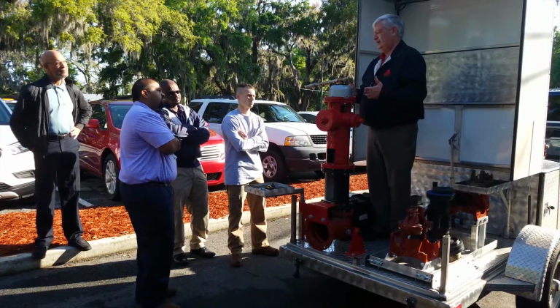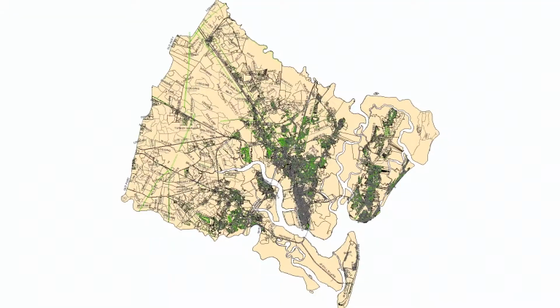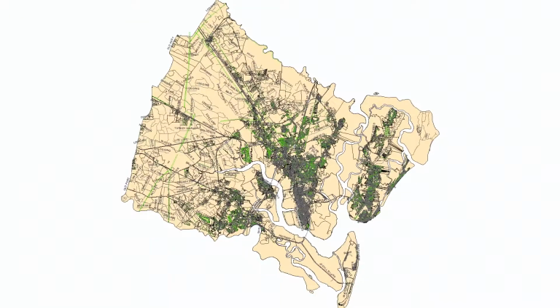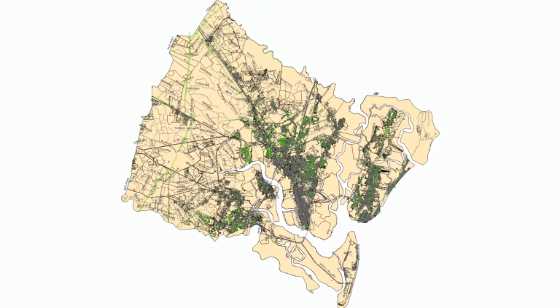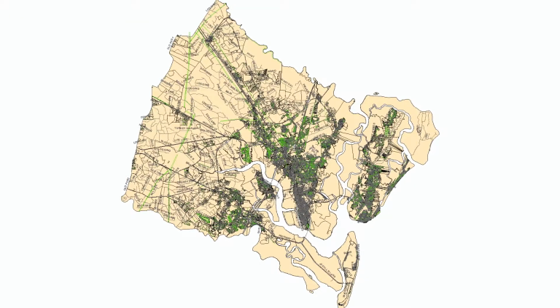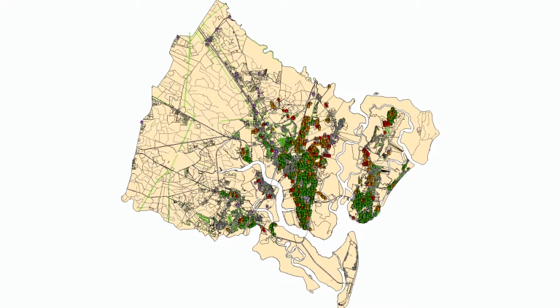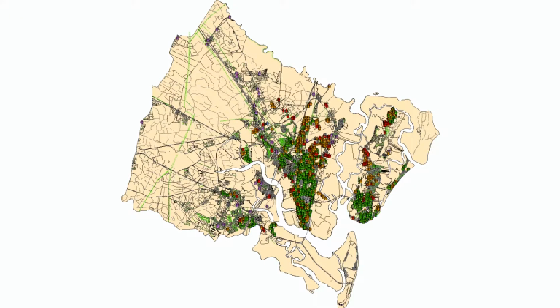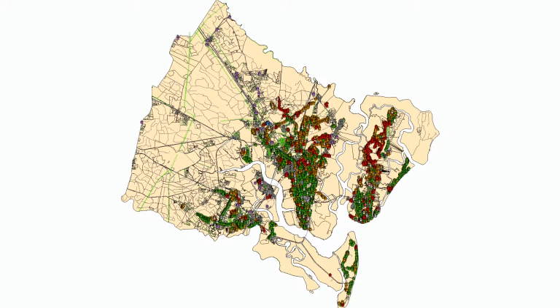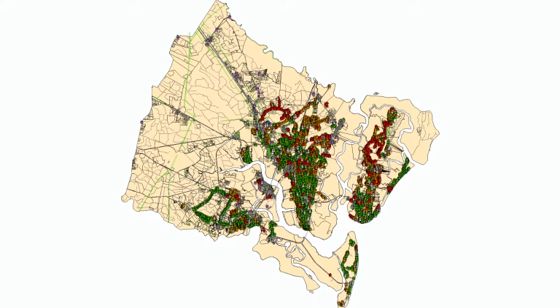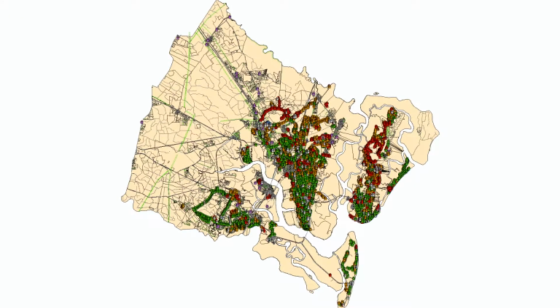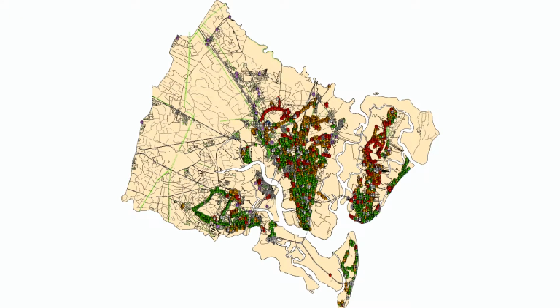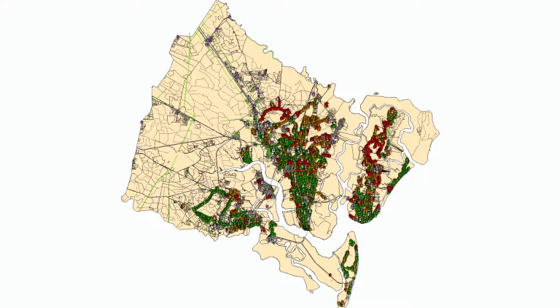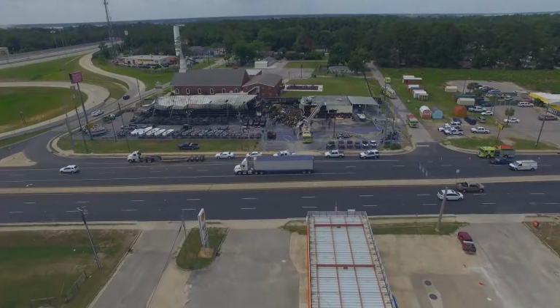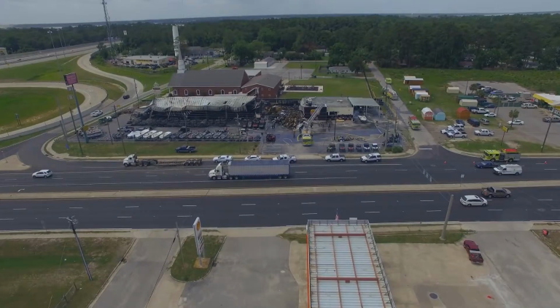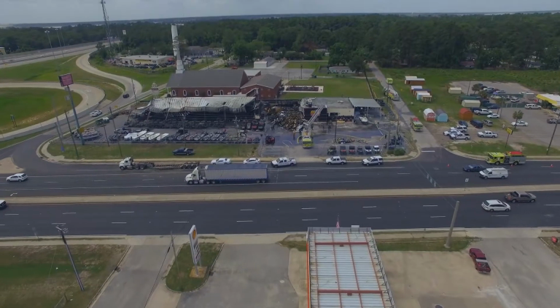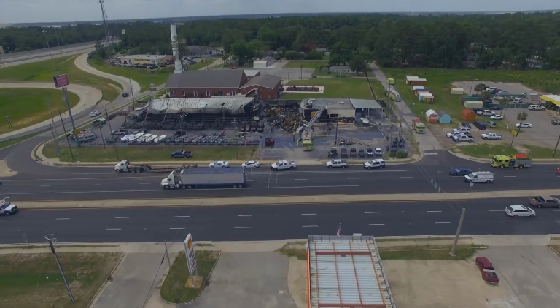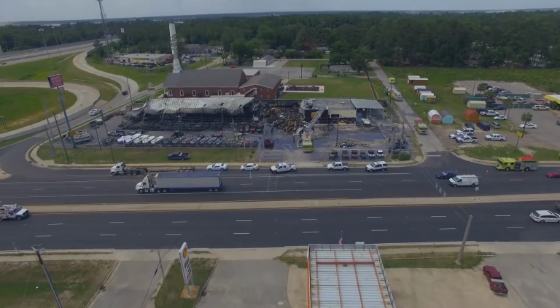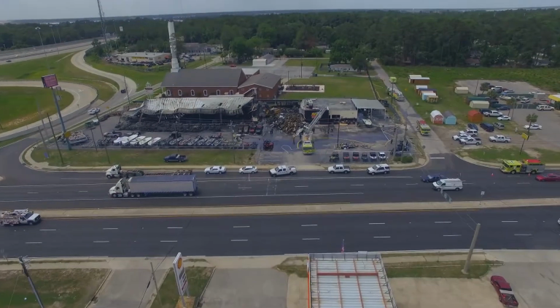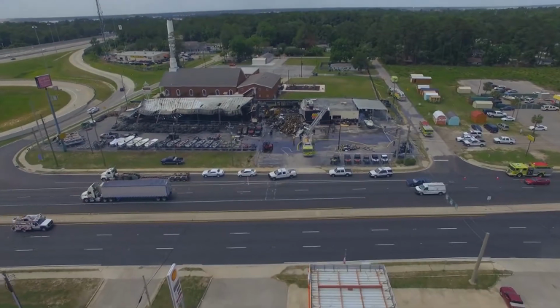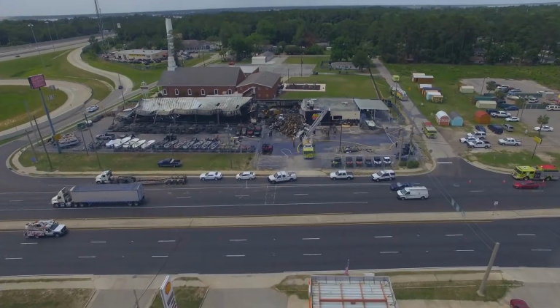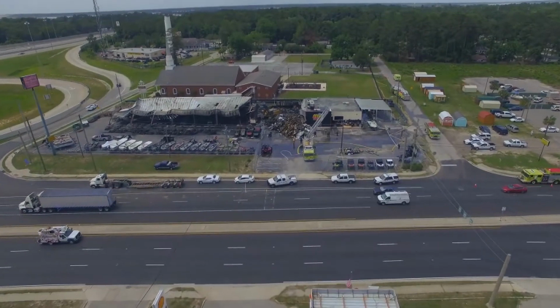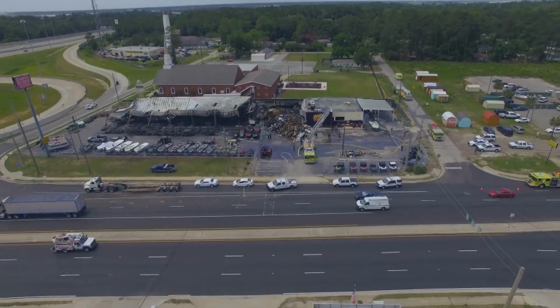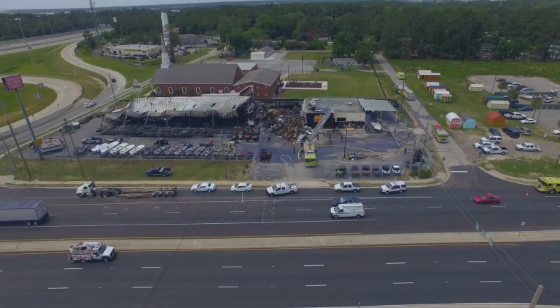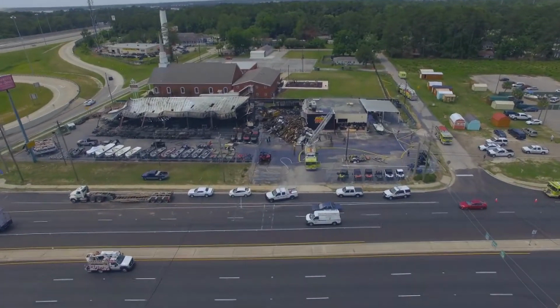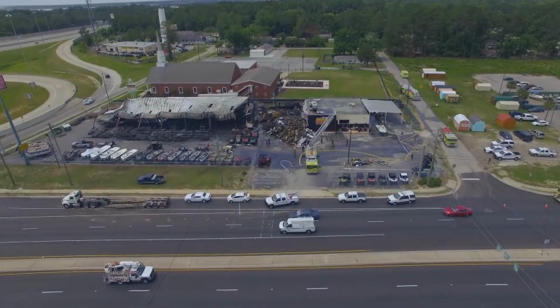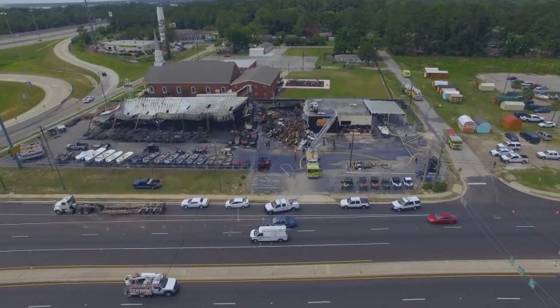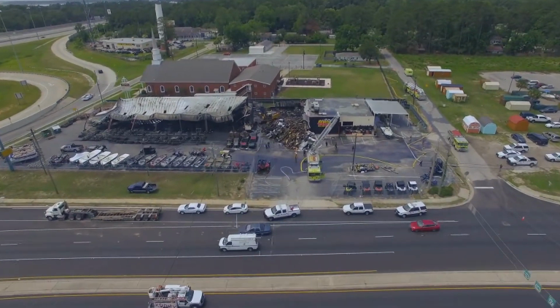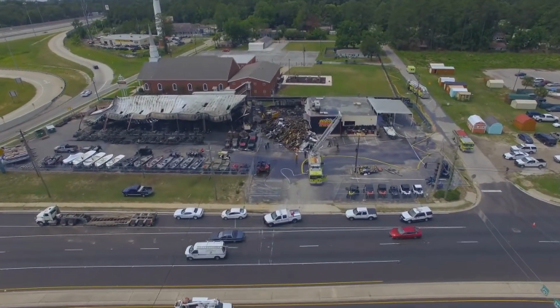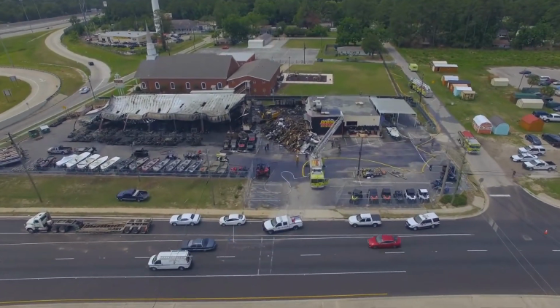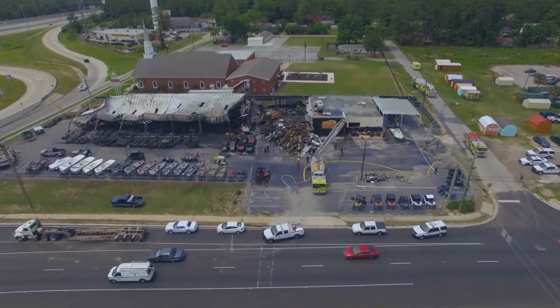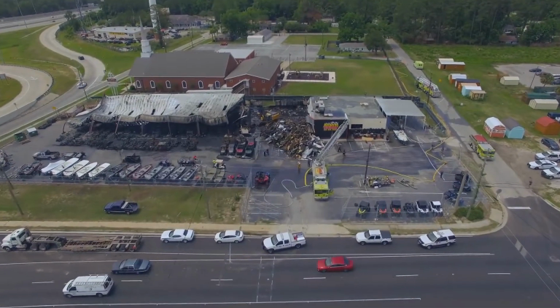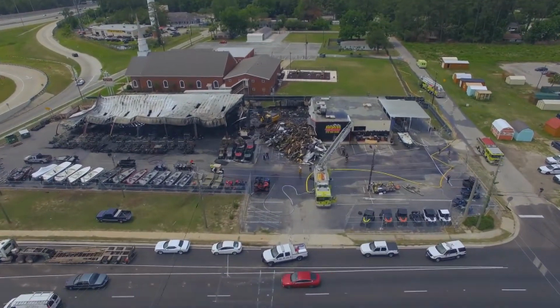We maintain over 4,800 fire hydrants in our service area. Our policy is to install hydrants no more than 500 feet apart to make sure that the responding firefighters have enough hose to reach your property.